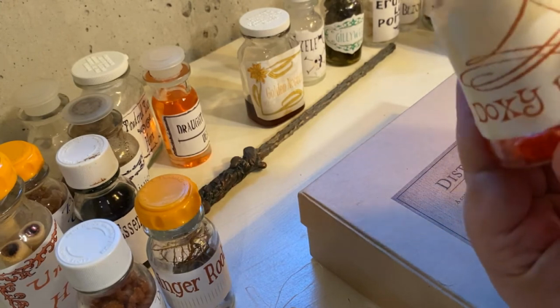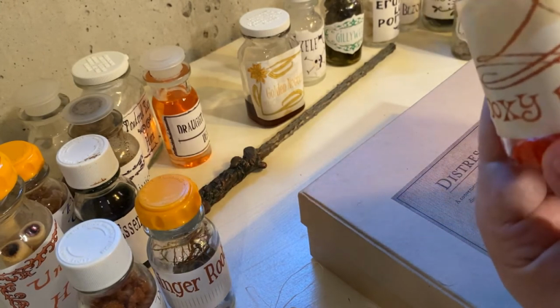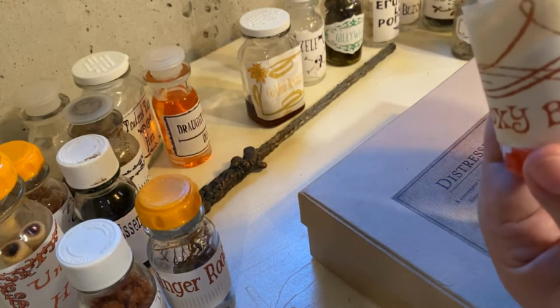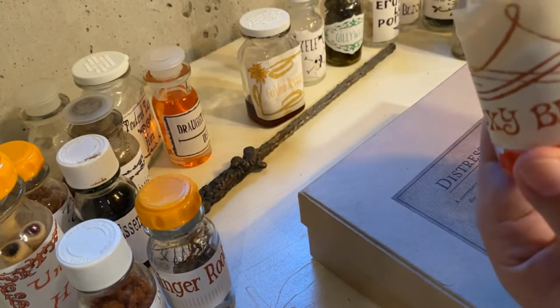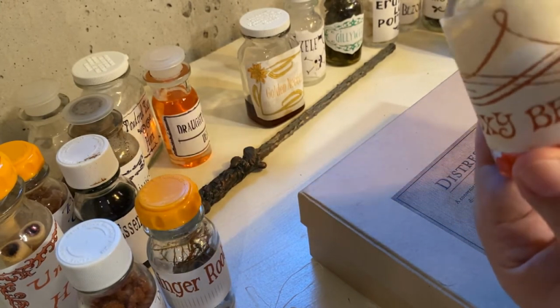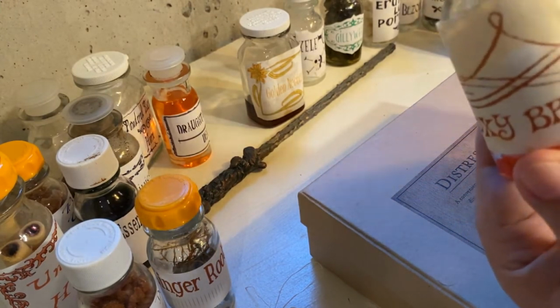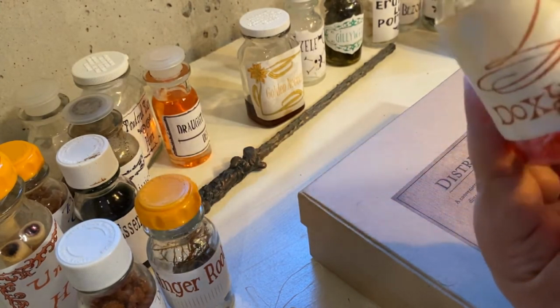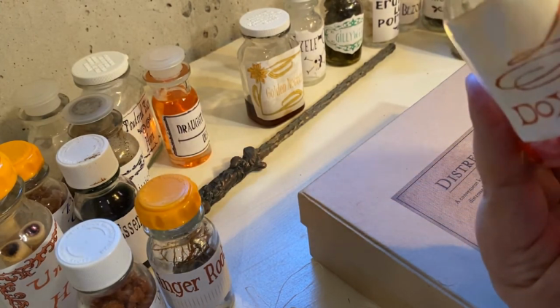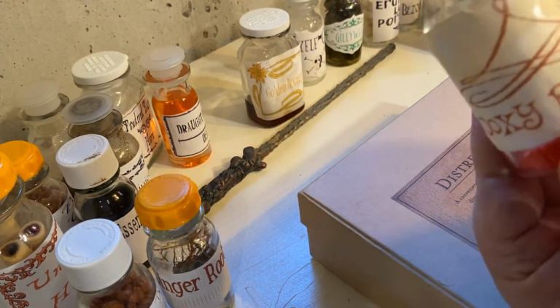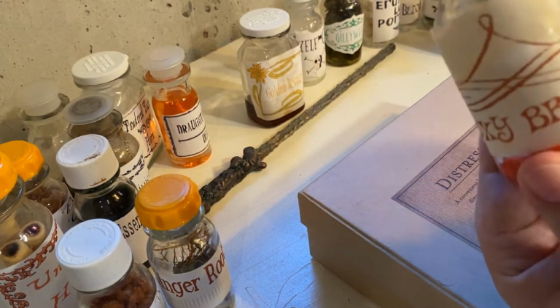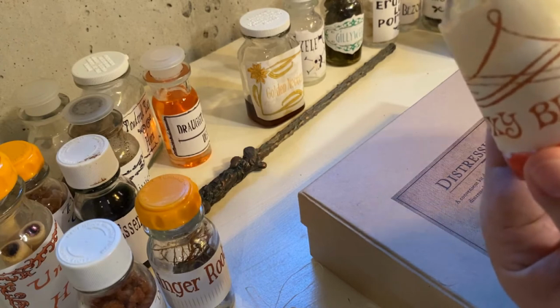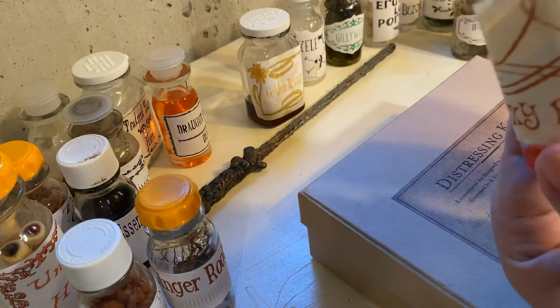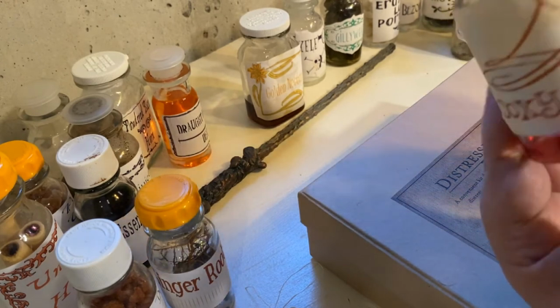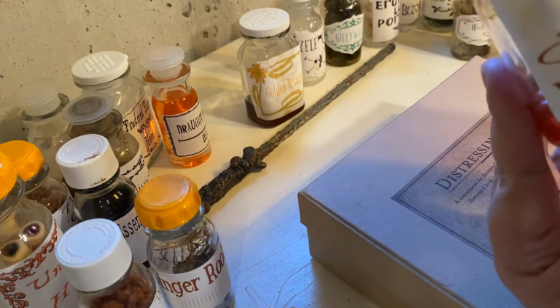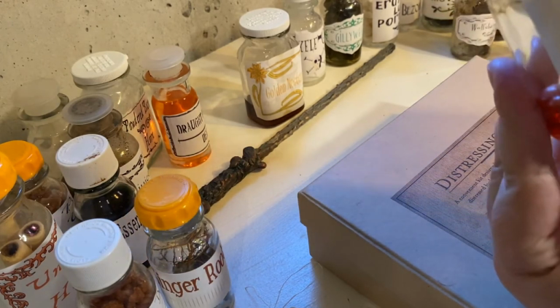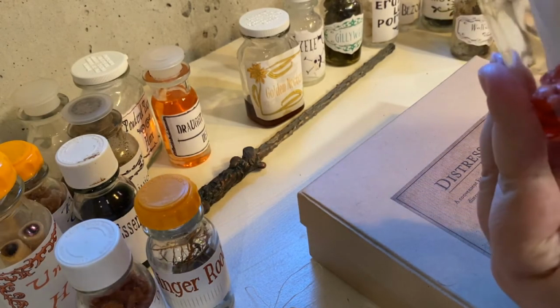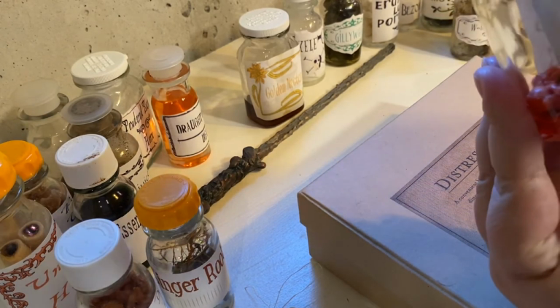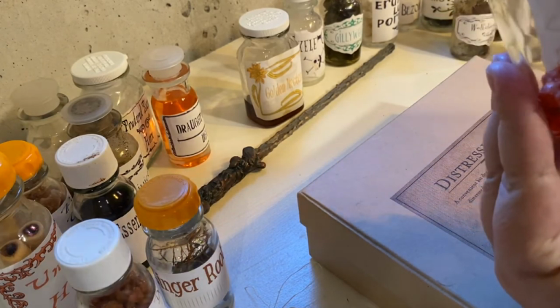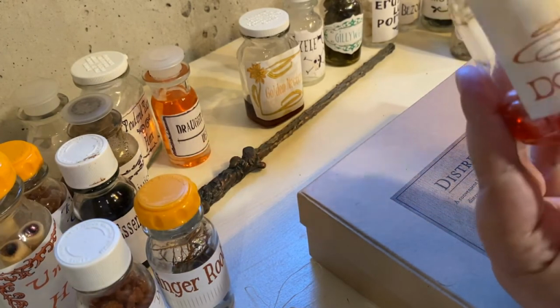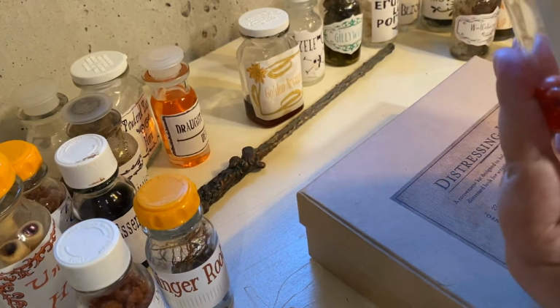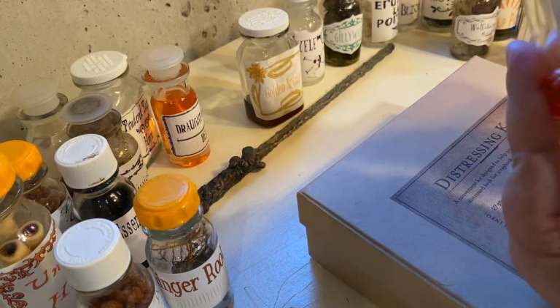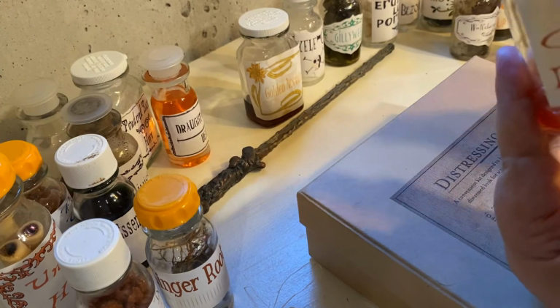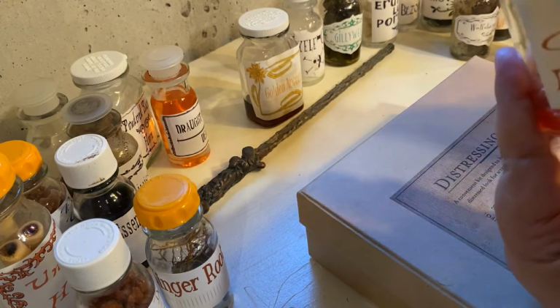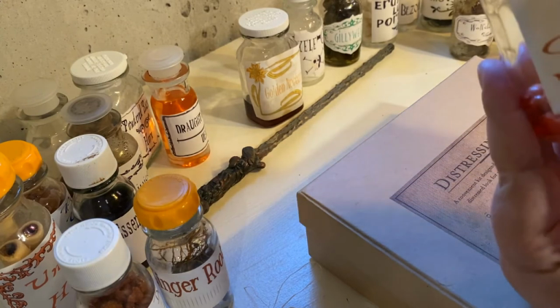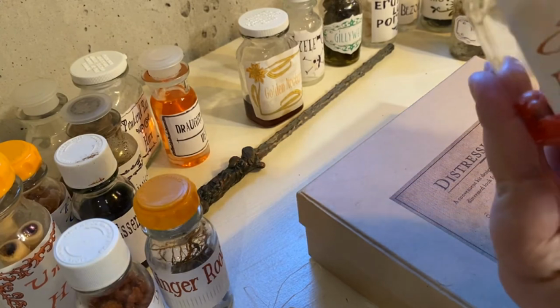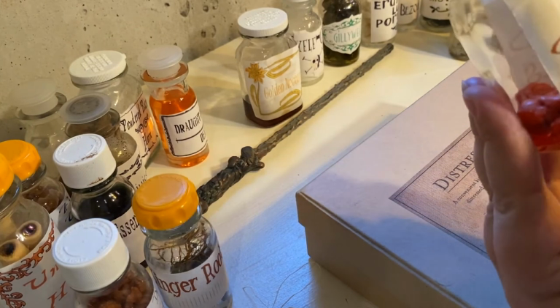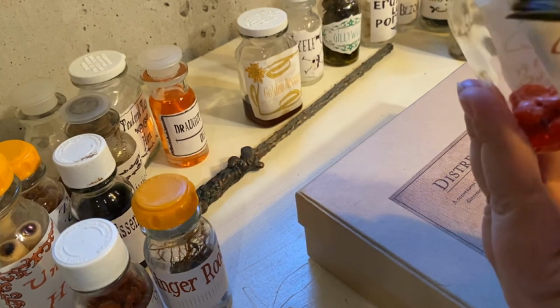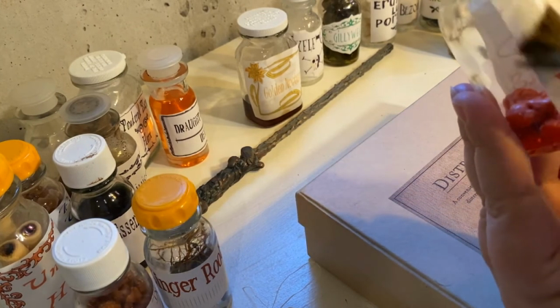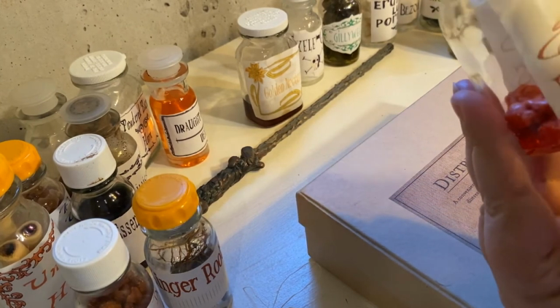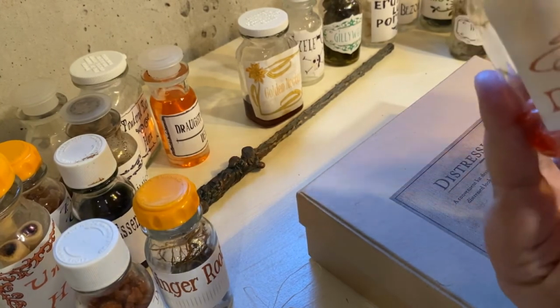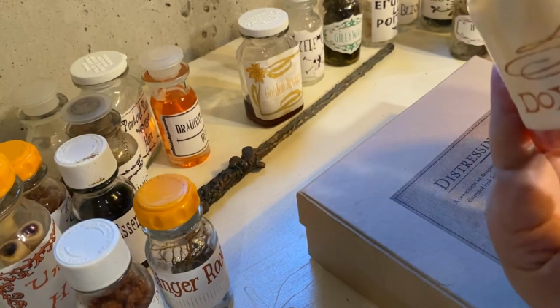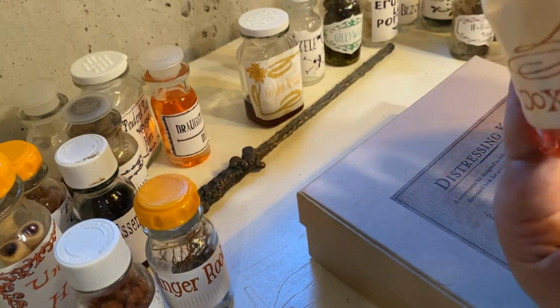I'm not worried about ruining the labels, because that only adds to the effect. The more worn and weathered it looks, the better.